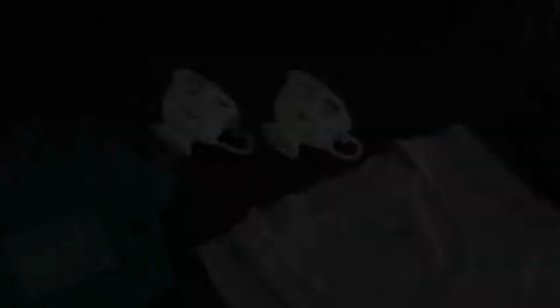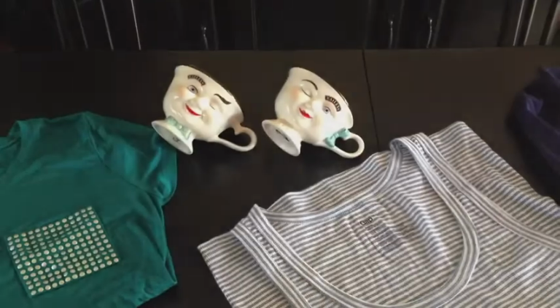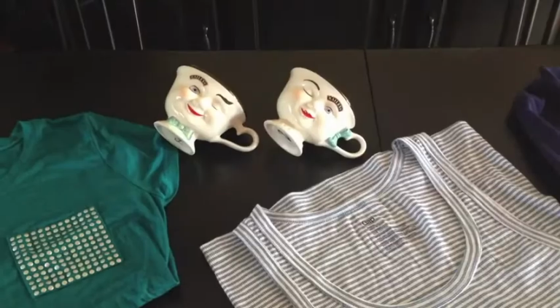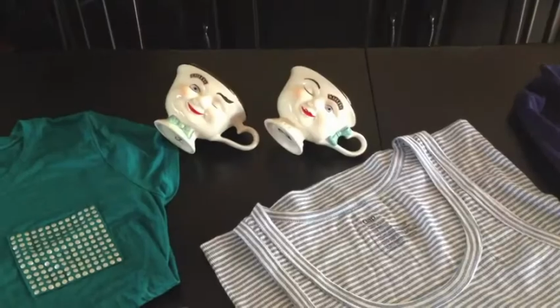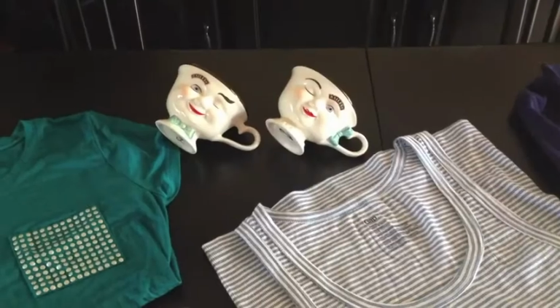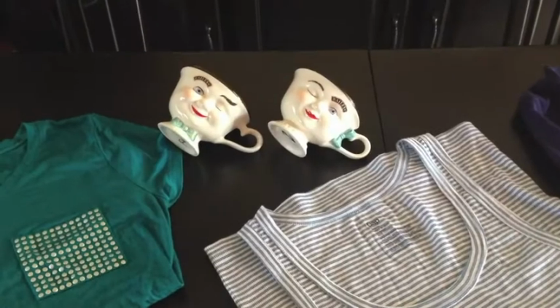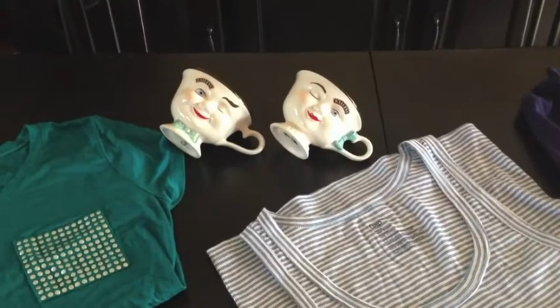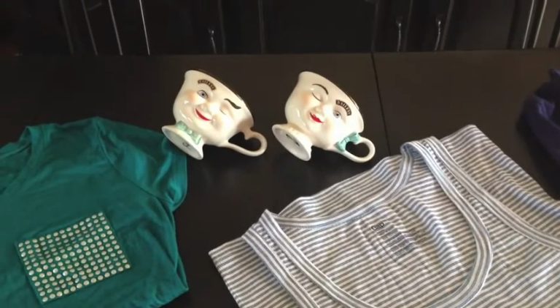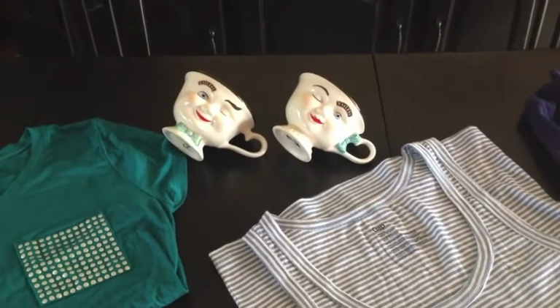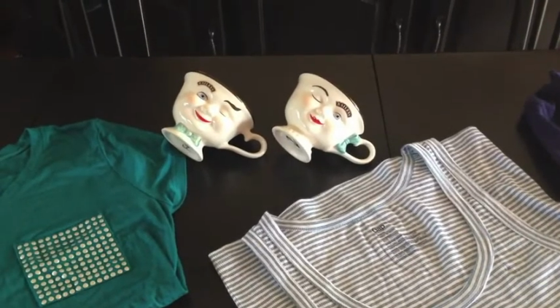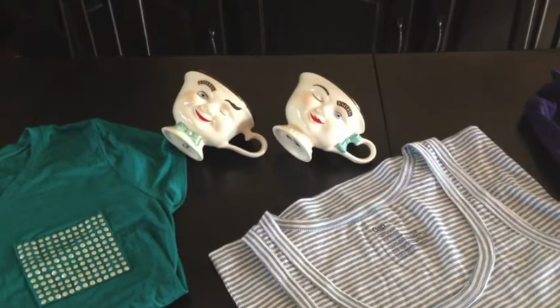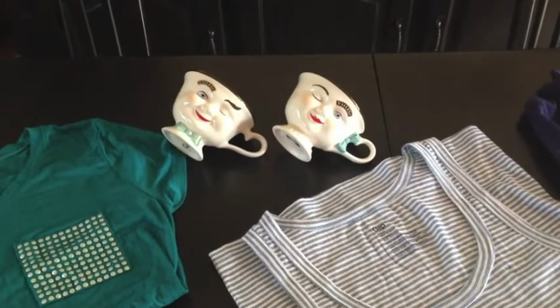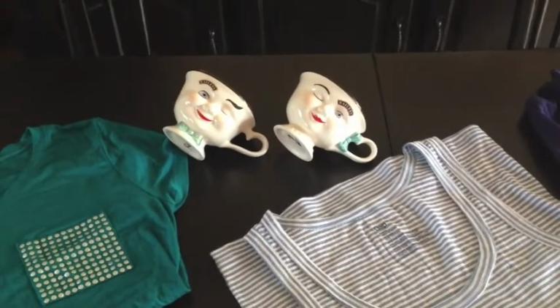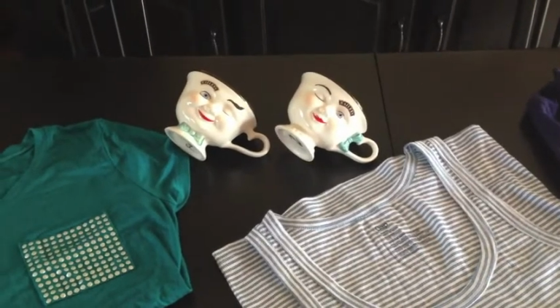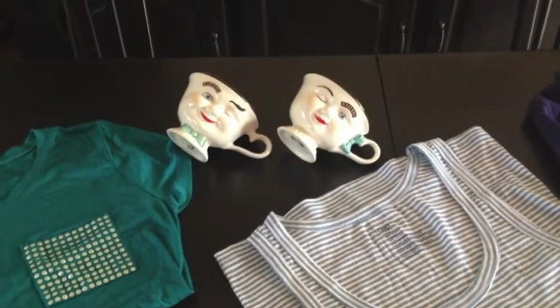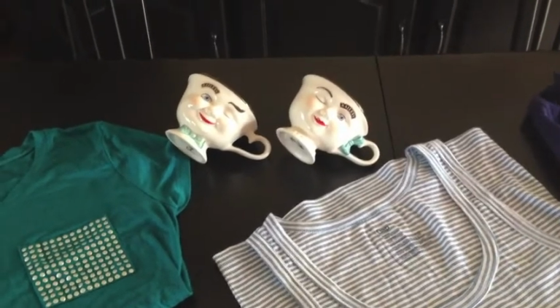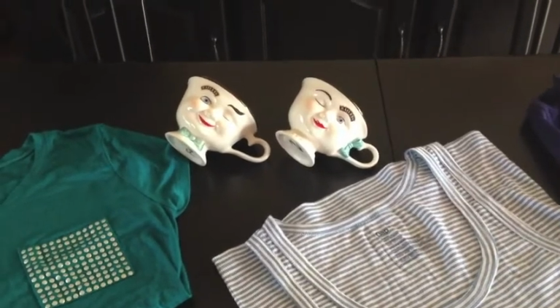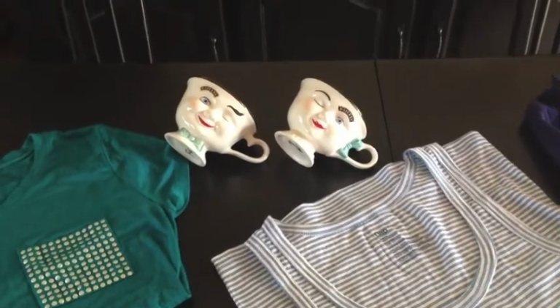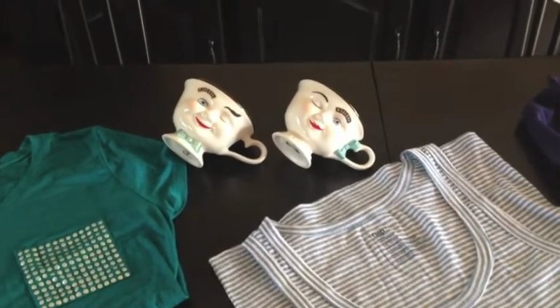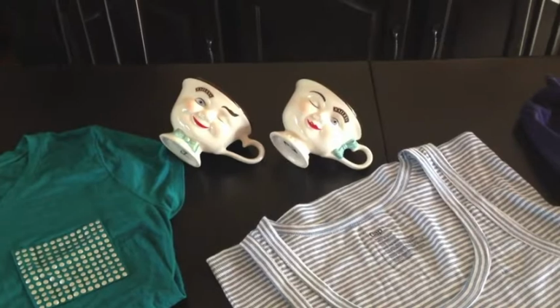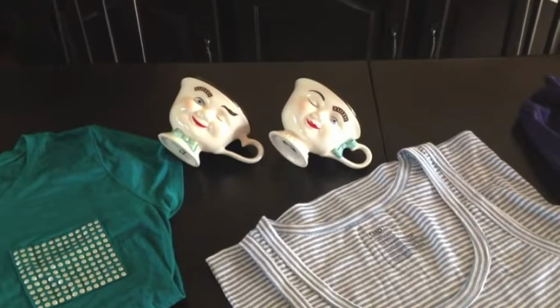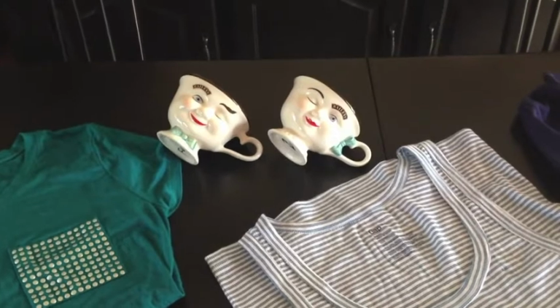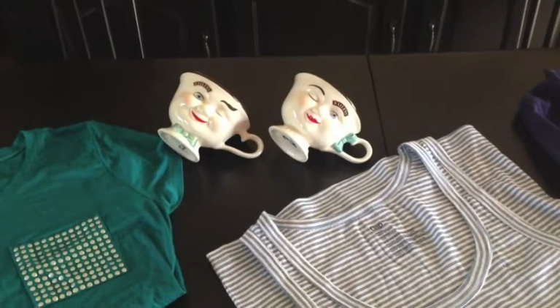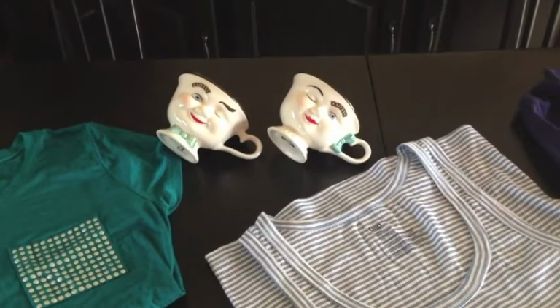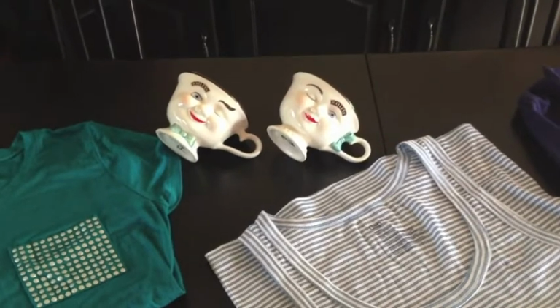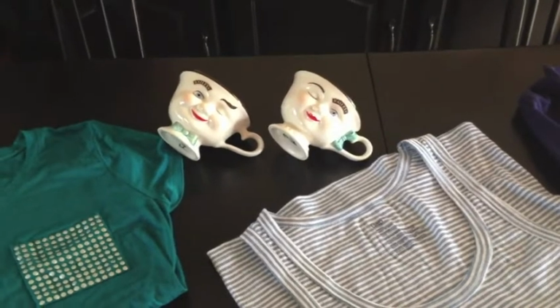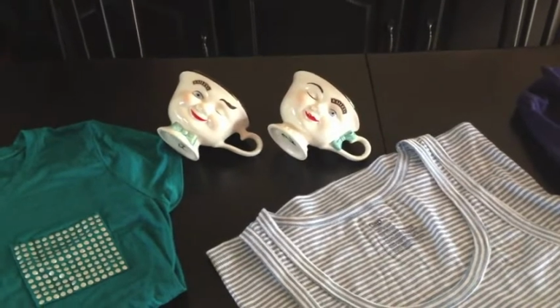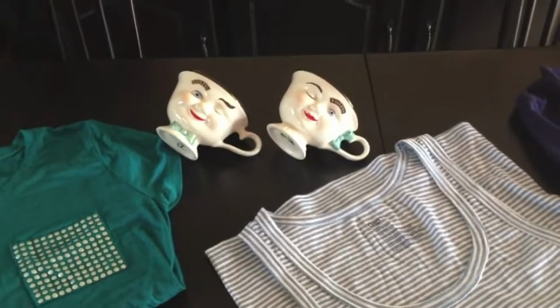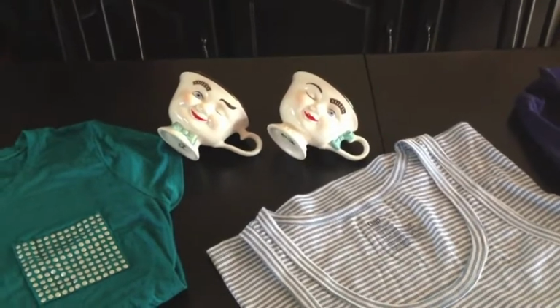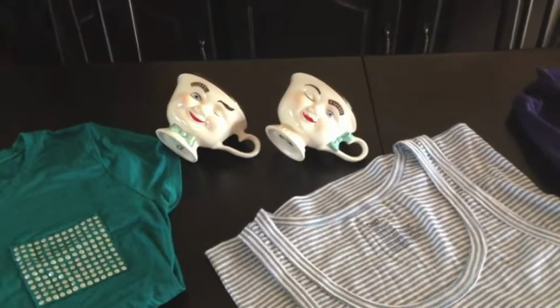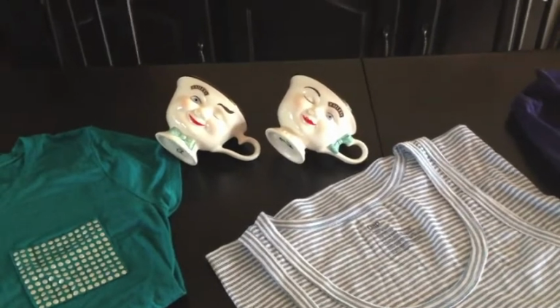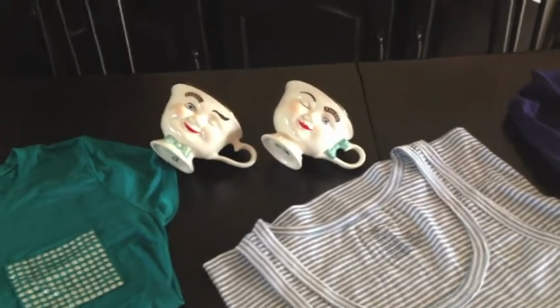Hello everyone. I know I haven't posted a video in quite a while, so I'm going to do a real quick Goodwill haul on some of the goodies that I got today.